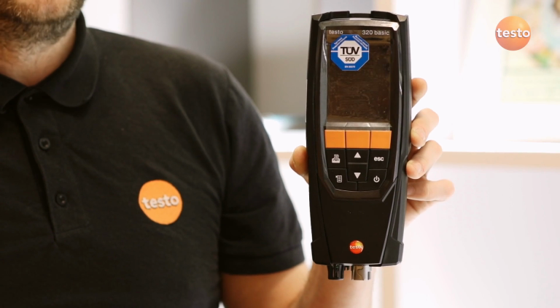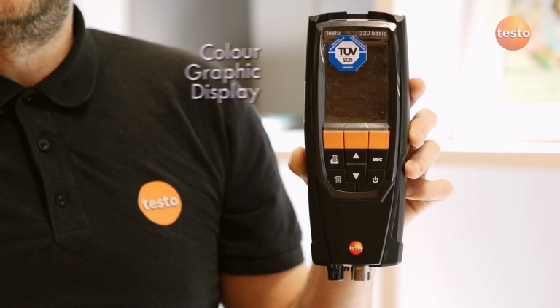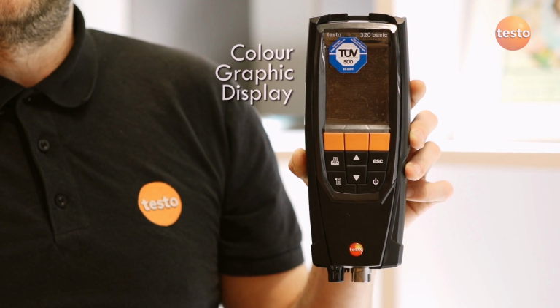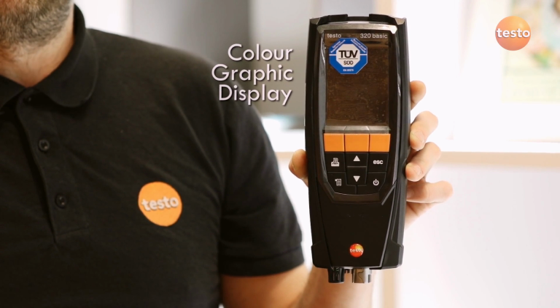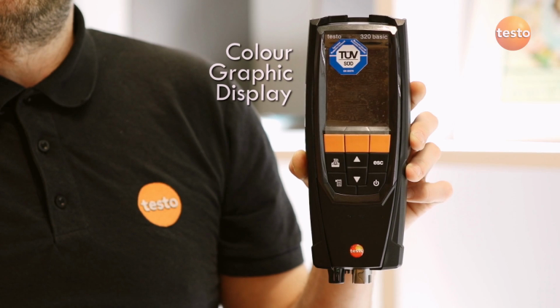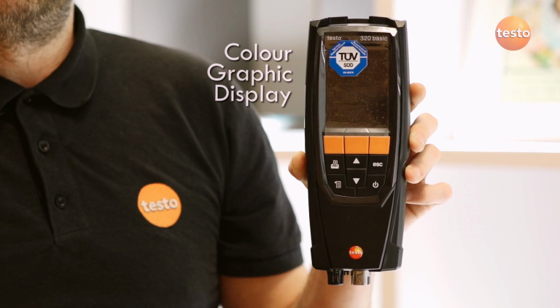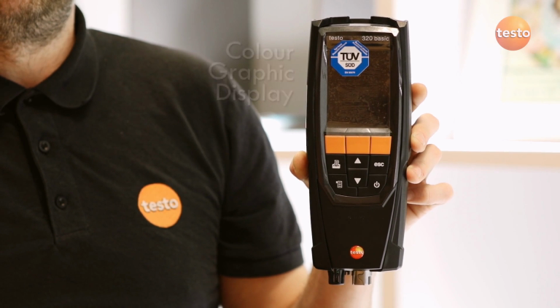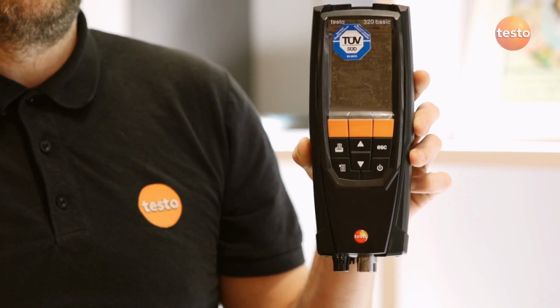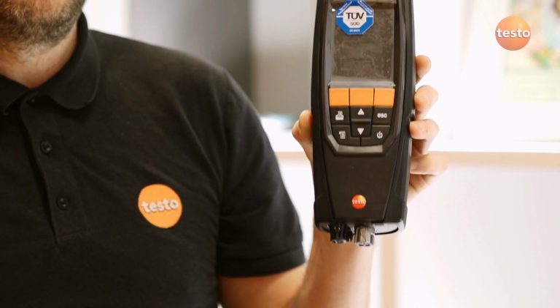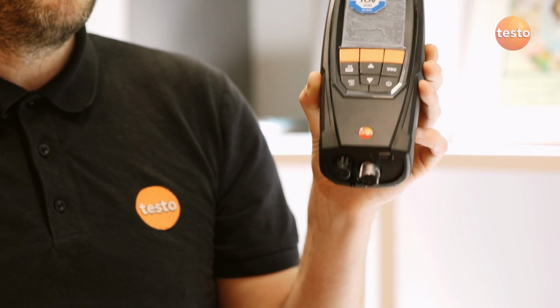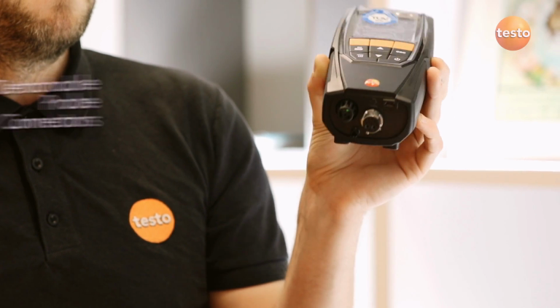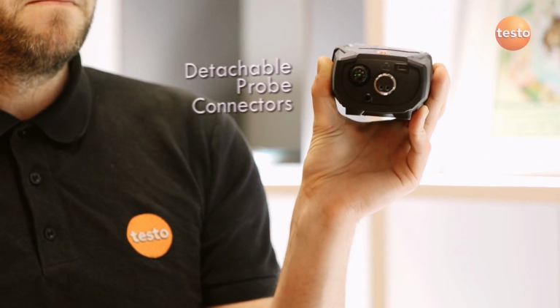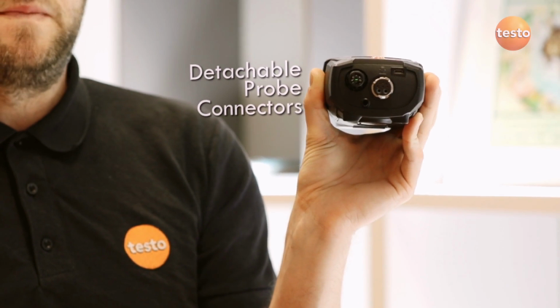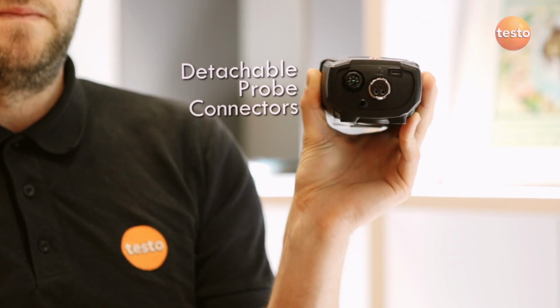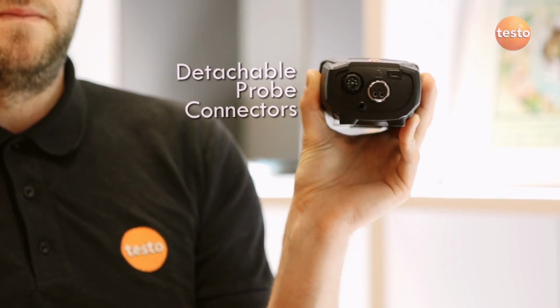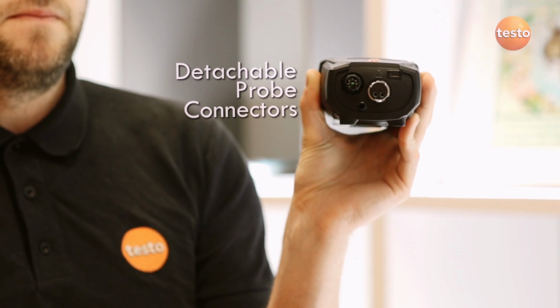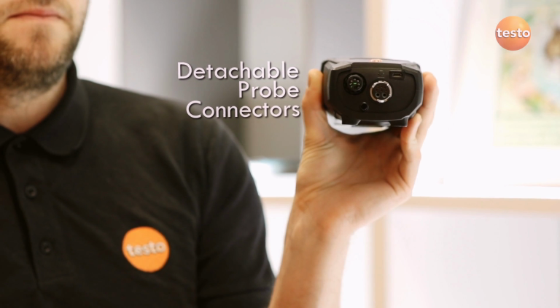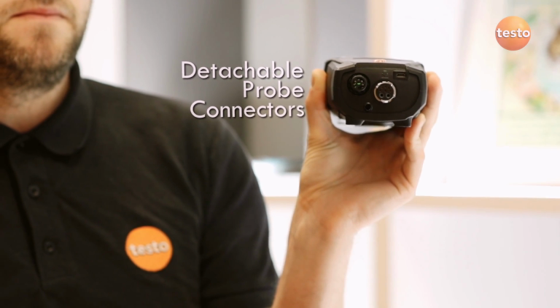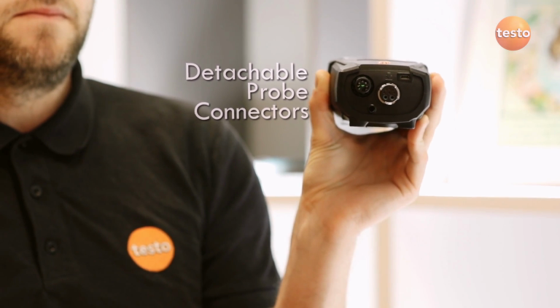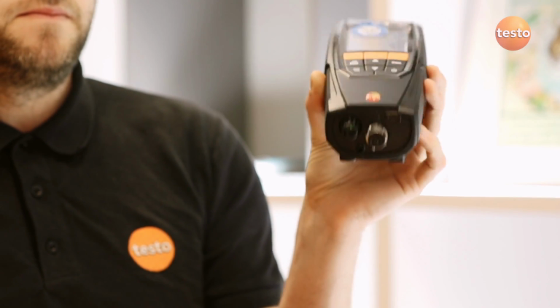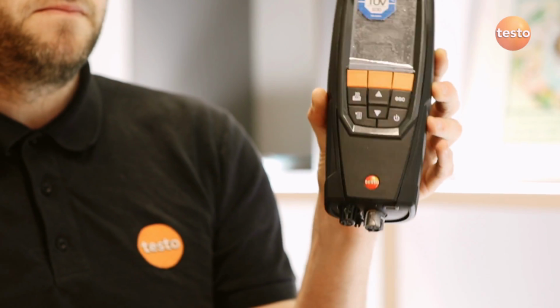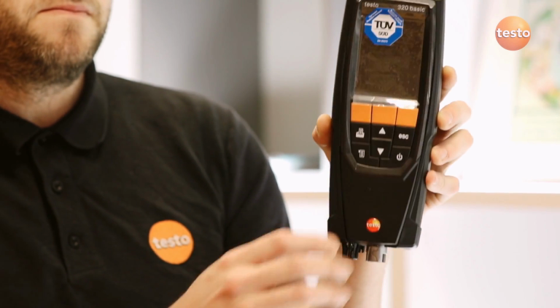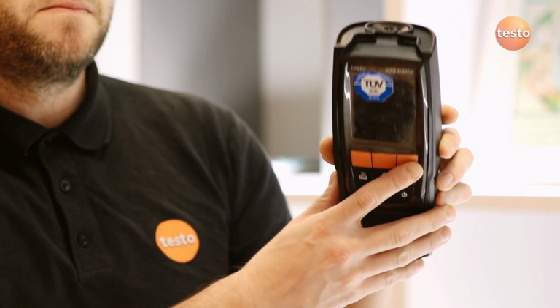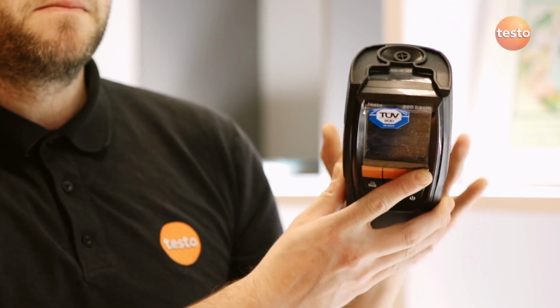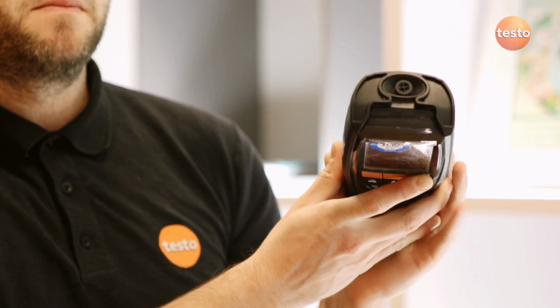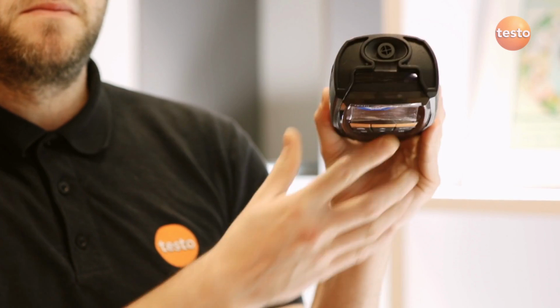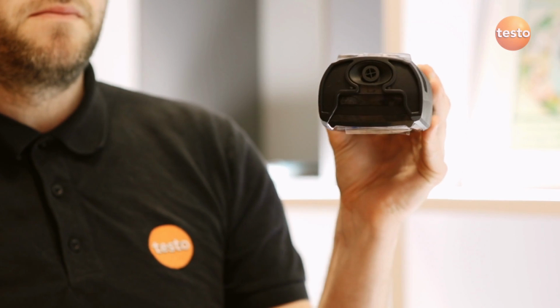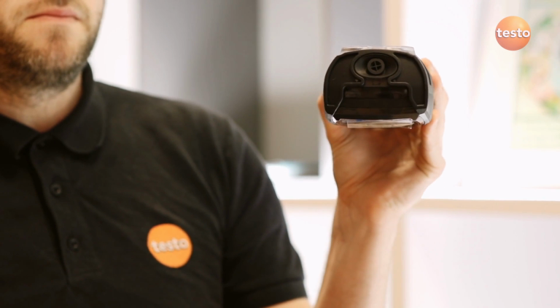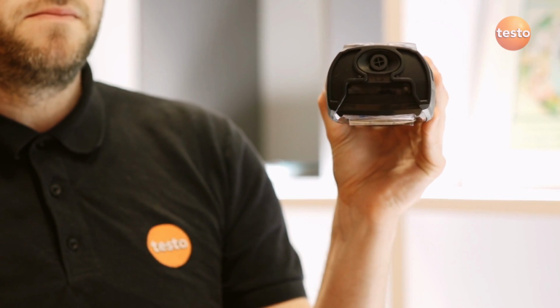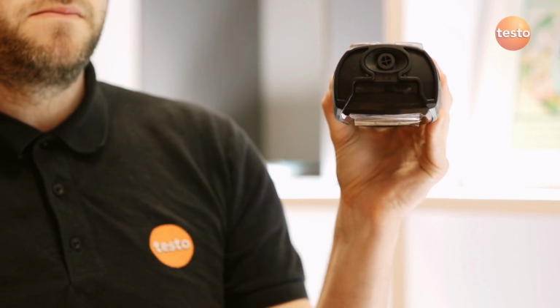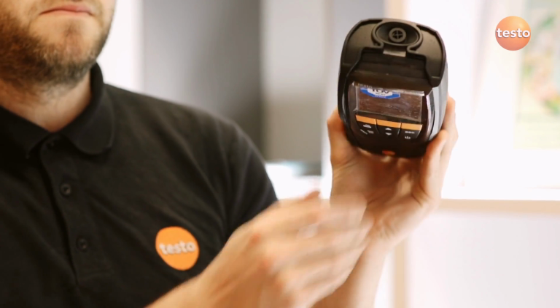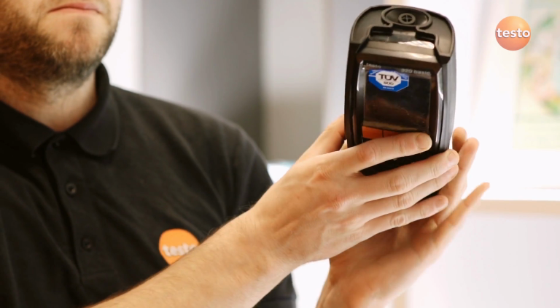The new analyzer uses a graphical display that's very simple to operate. It has a dedicated ambient temperature probe and uses the same flue gas connector as its predecessor, the Testo 327, meaning all your 327 accessories can be used on the 320B.